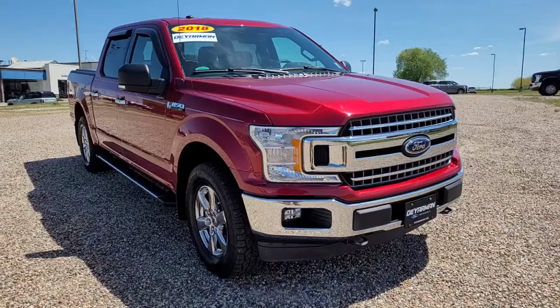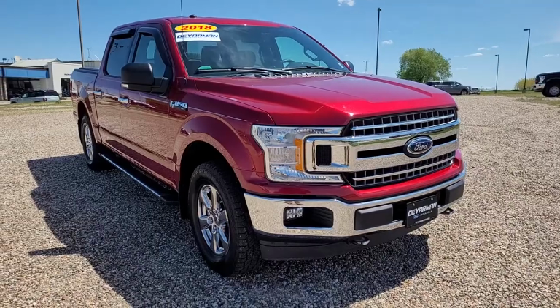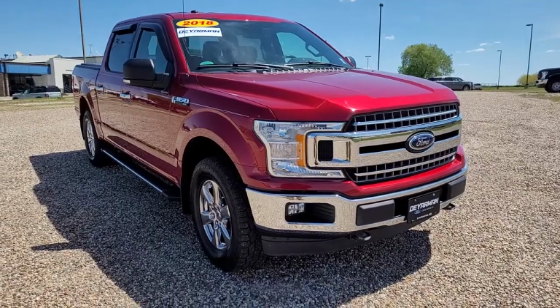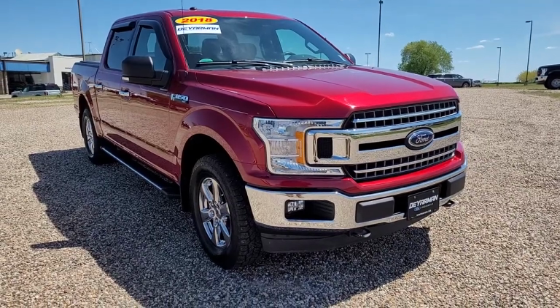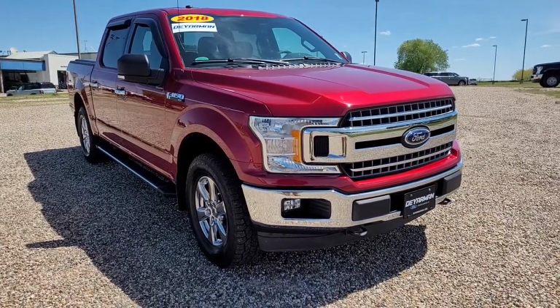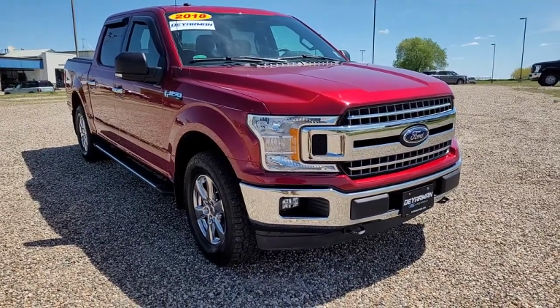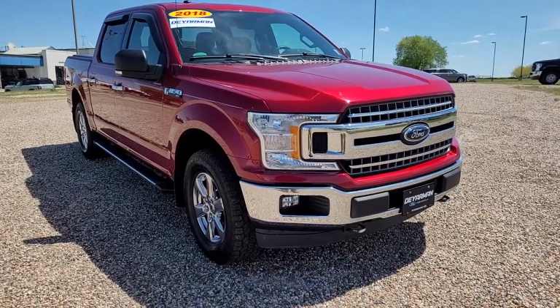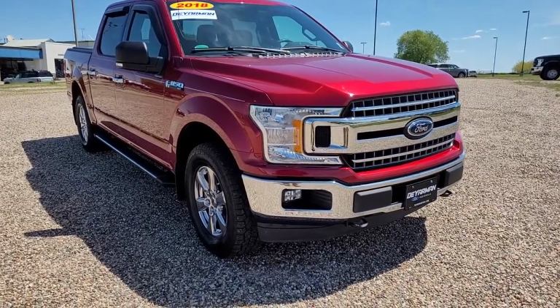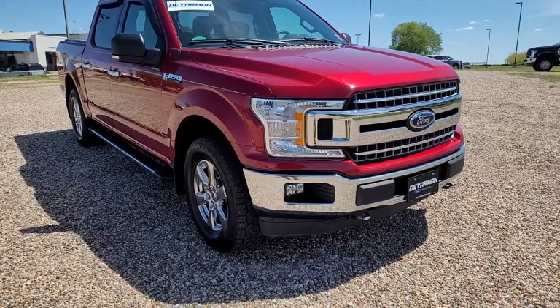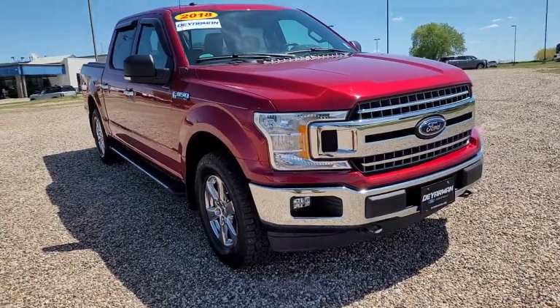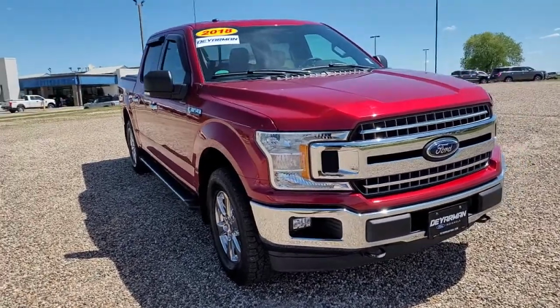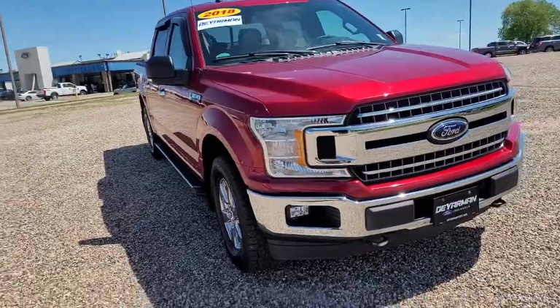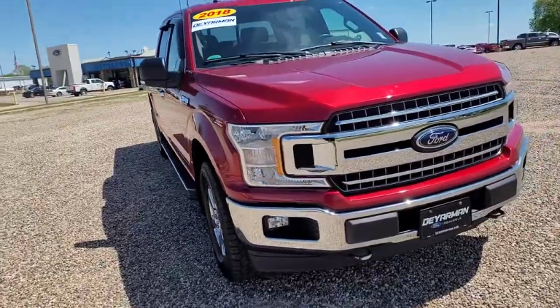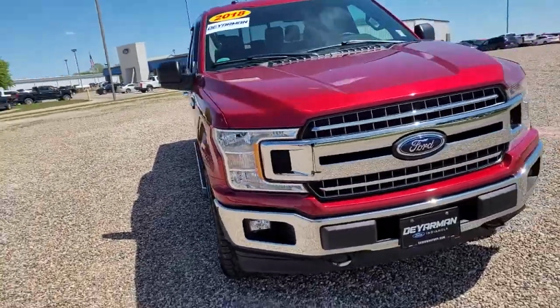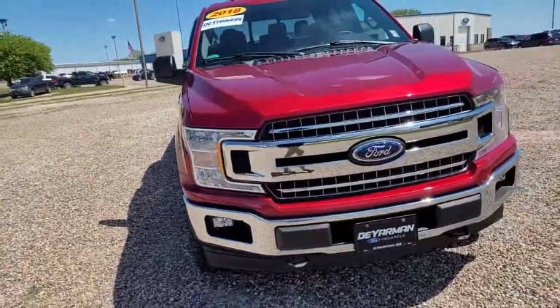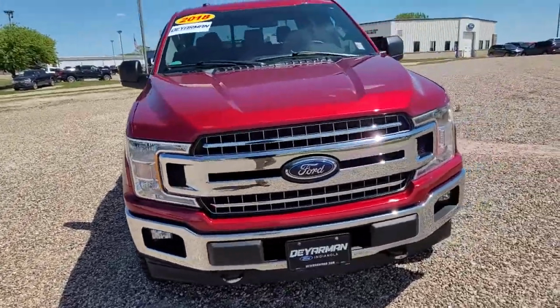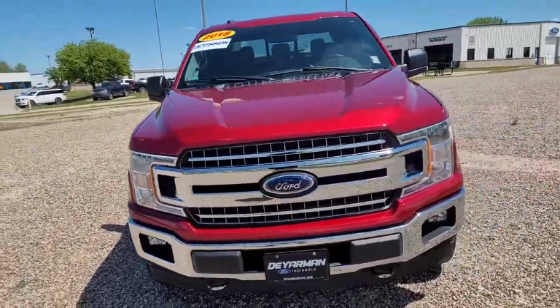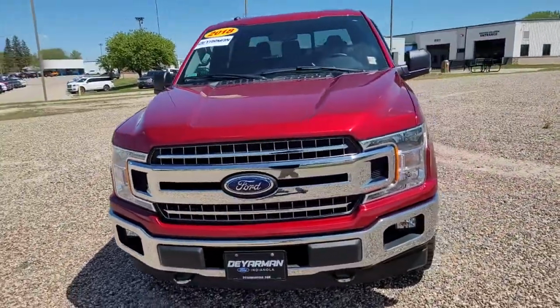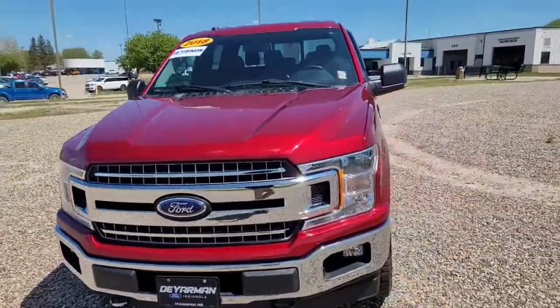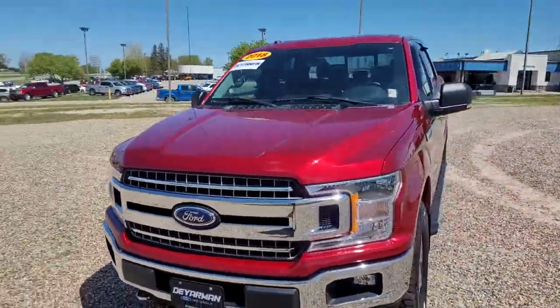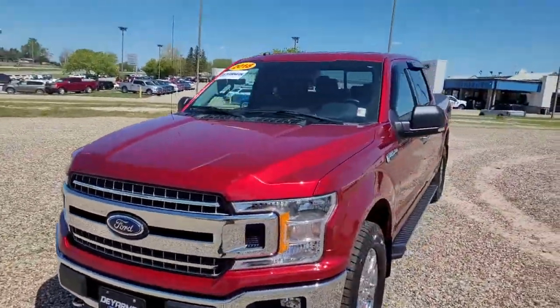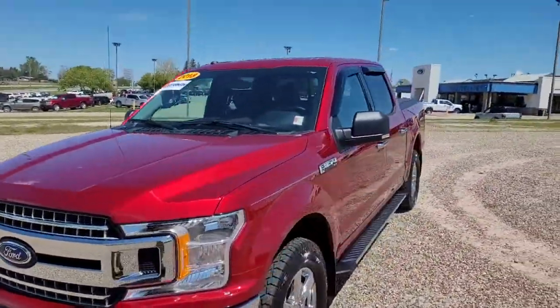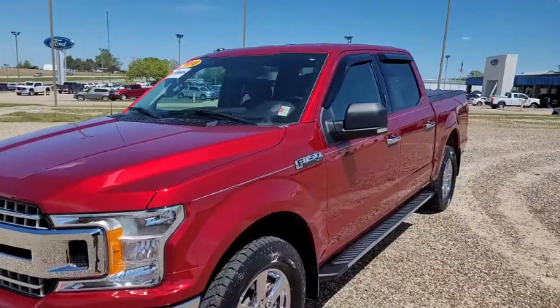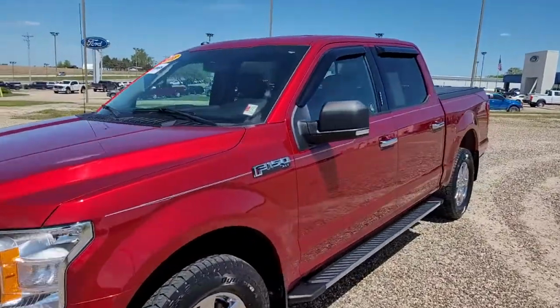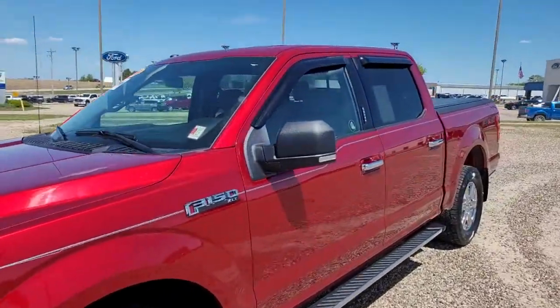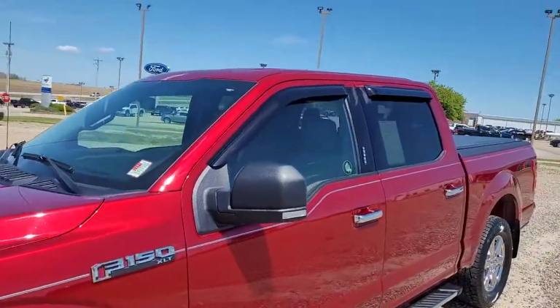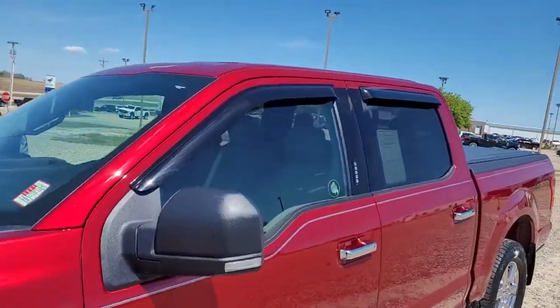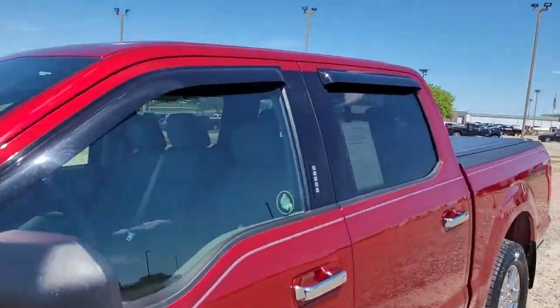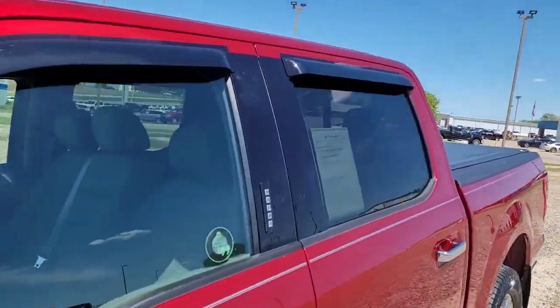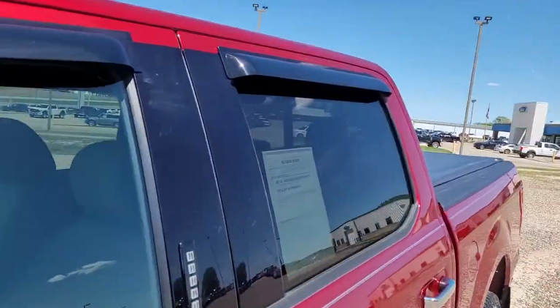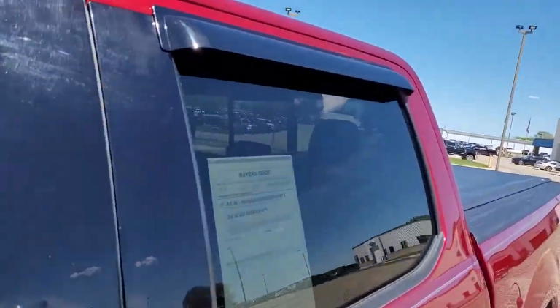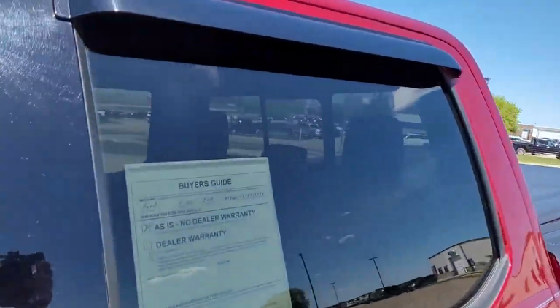Your next car could be the 2018 Ford F-150. This vehicle is an outstanding buy, with fewer than 45,000 miles on the odometer. This rugged F-150 is ready for work, off-roading, or a little R&R.